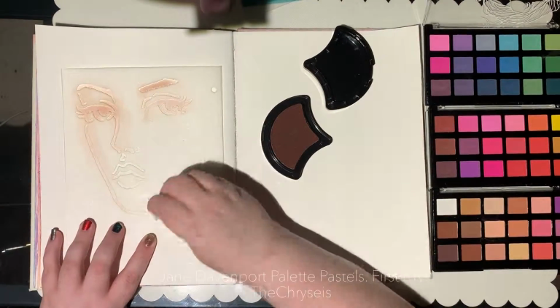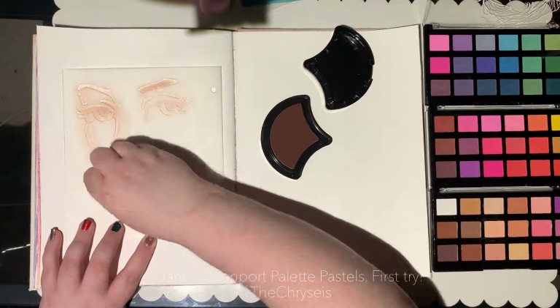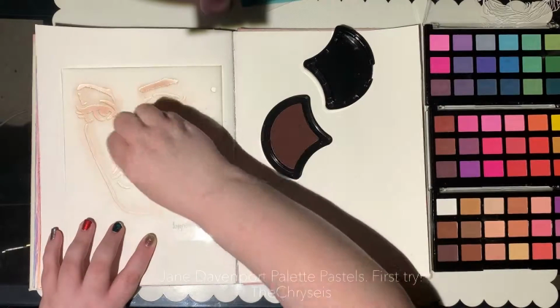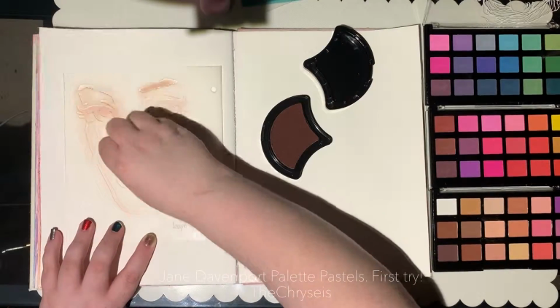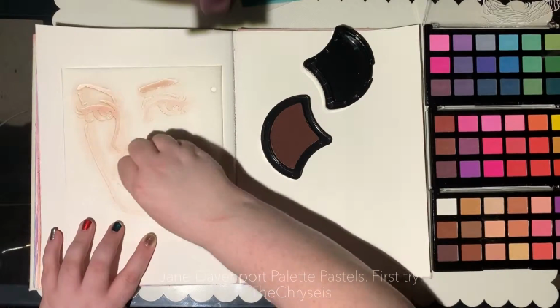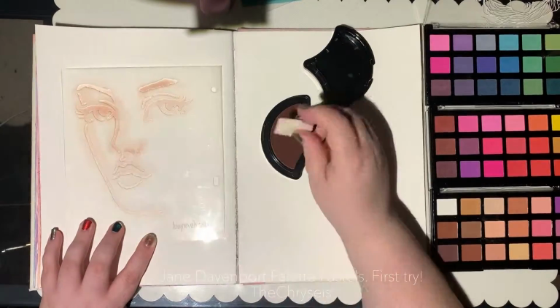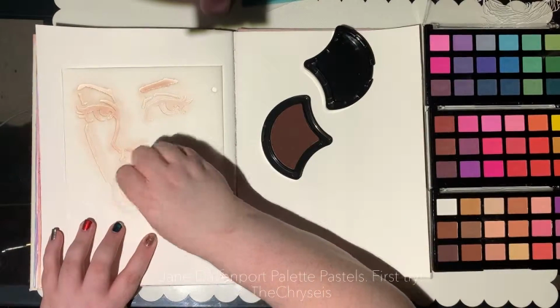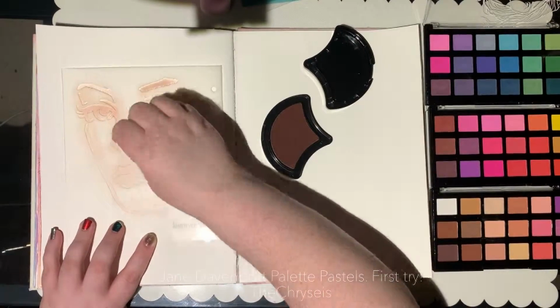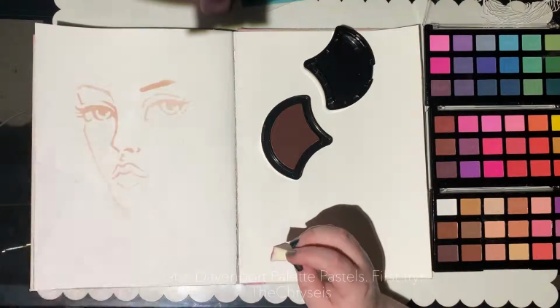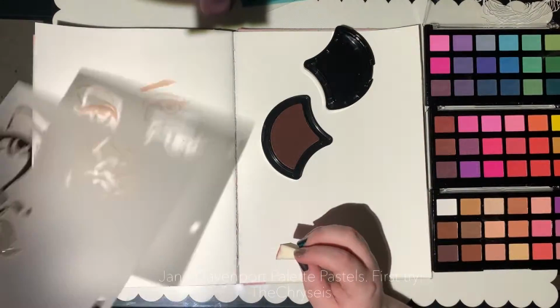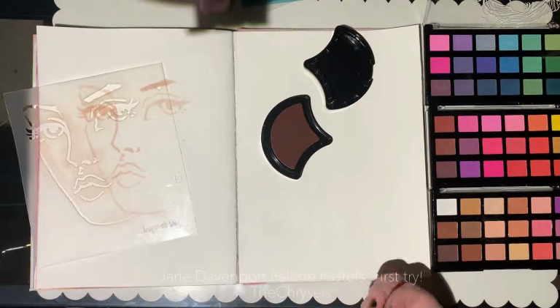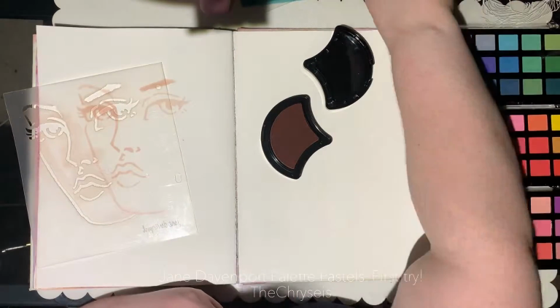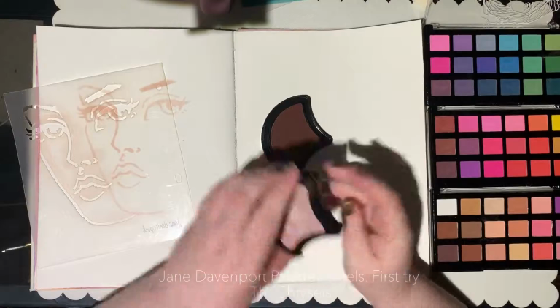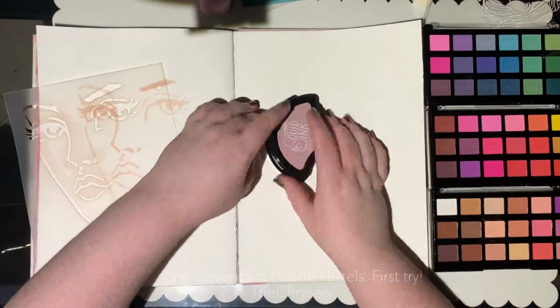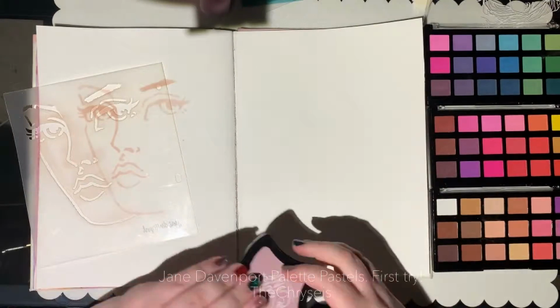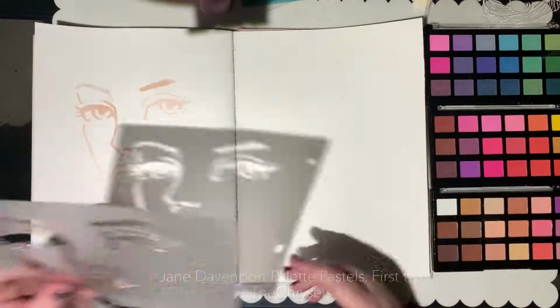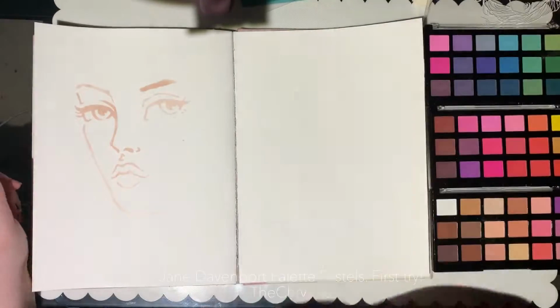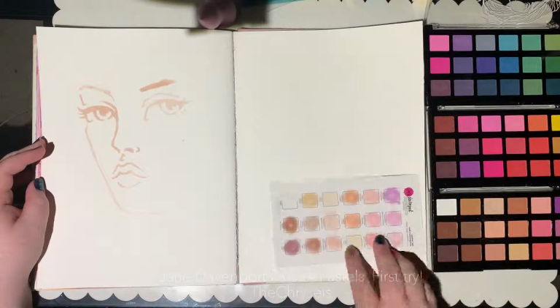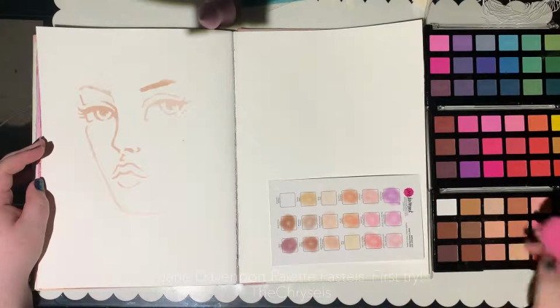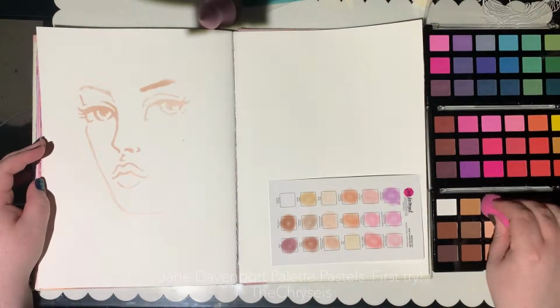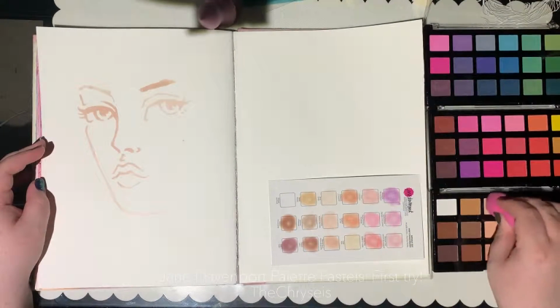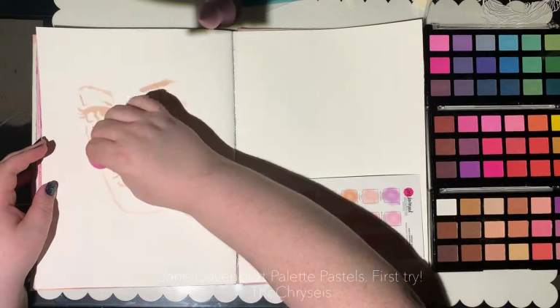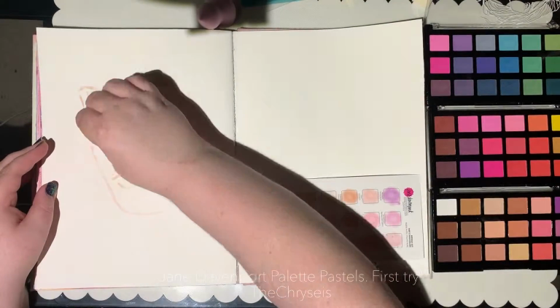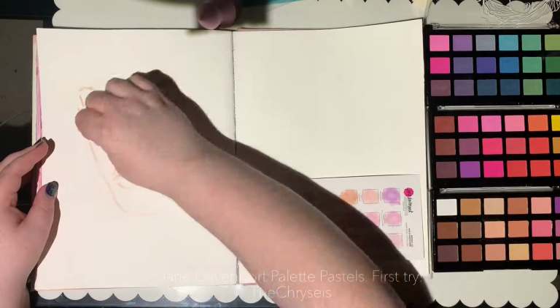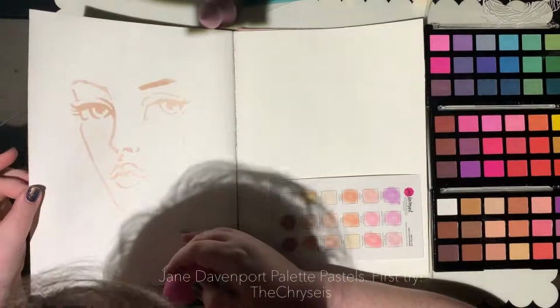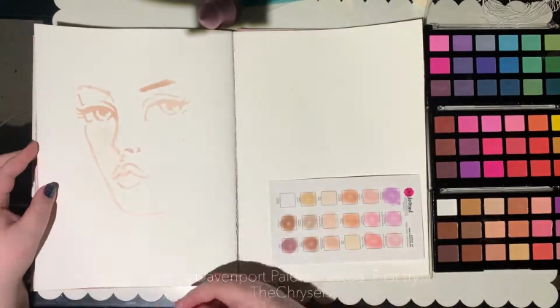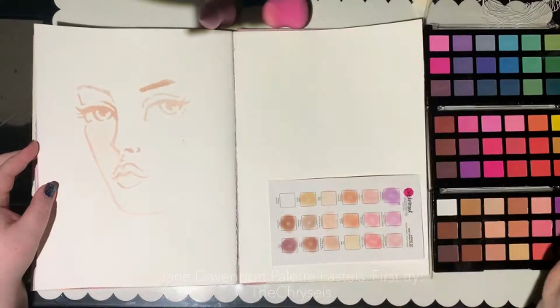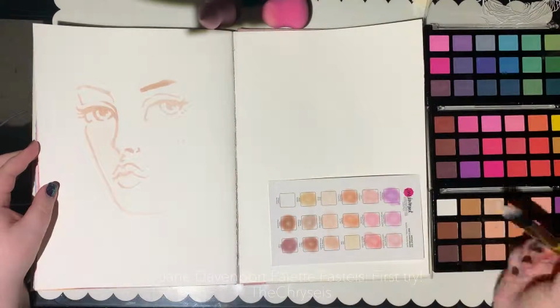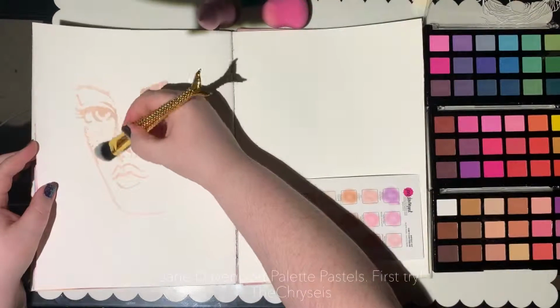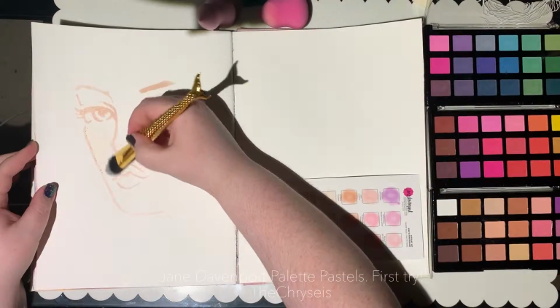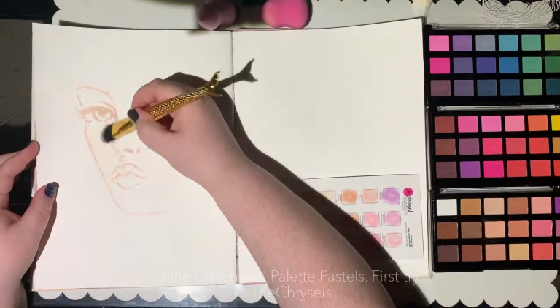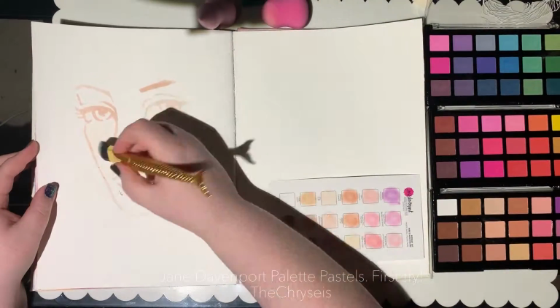This particular piece I started in January. I started off just practicing with the palette pastels — these are the Jane Davenport palette pastels from the Making Faces collection — and I just wanted to try them out.